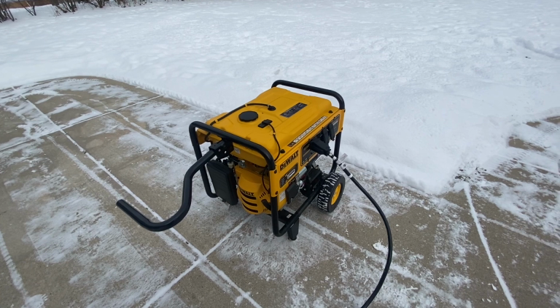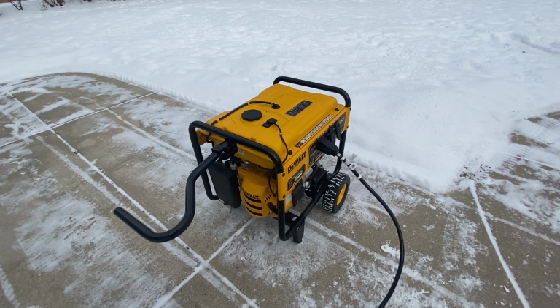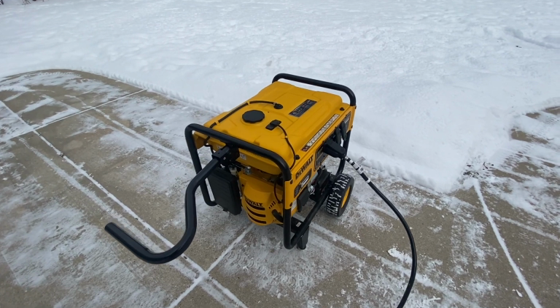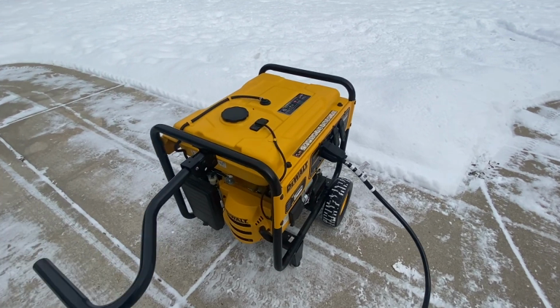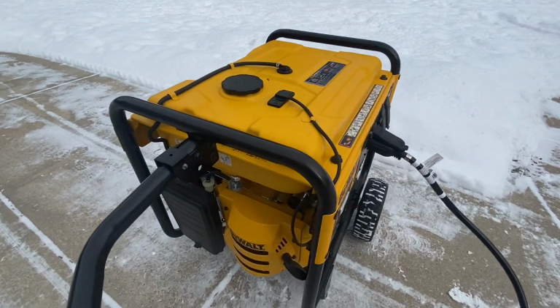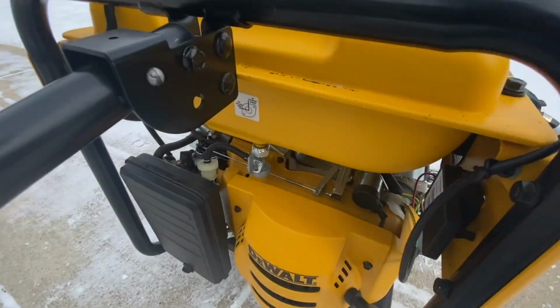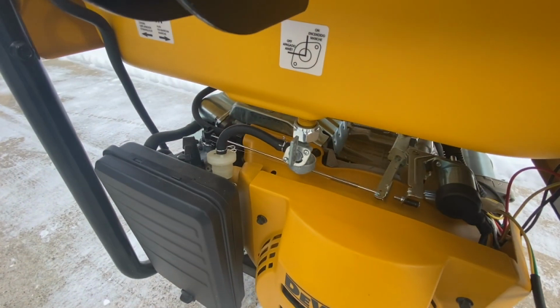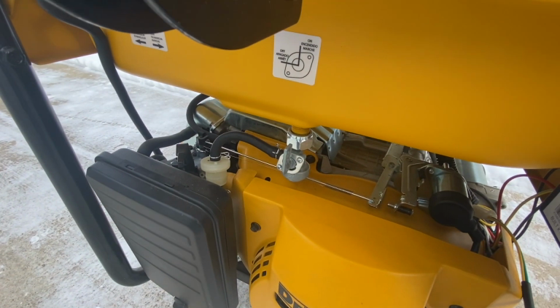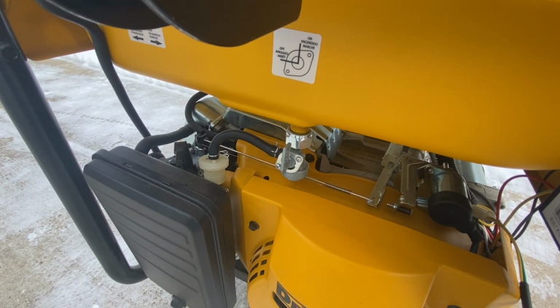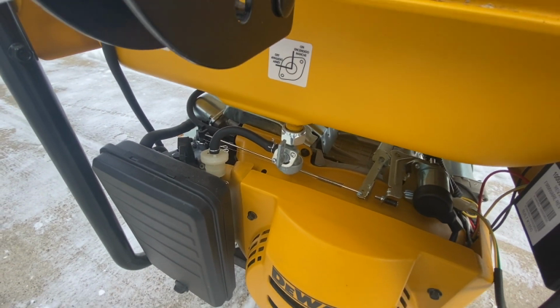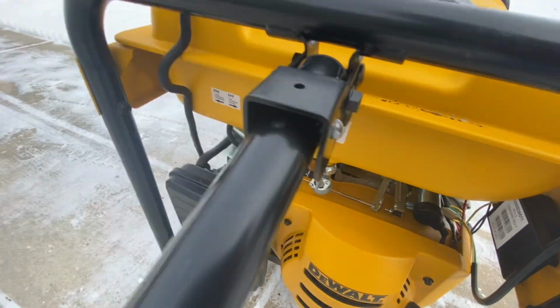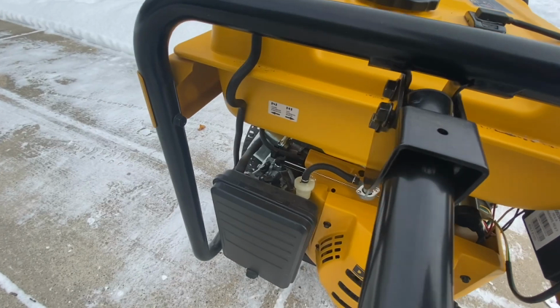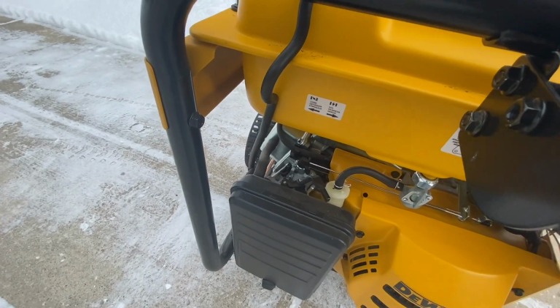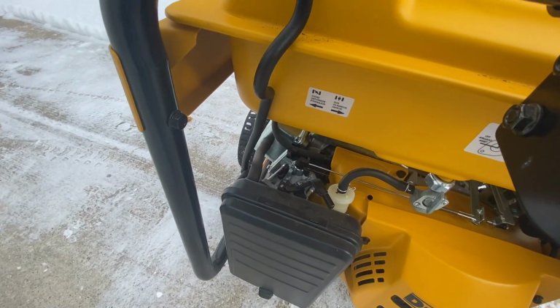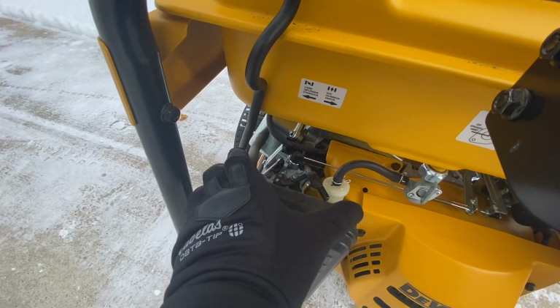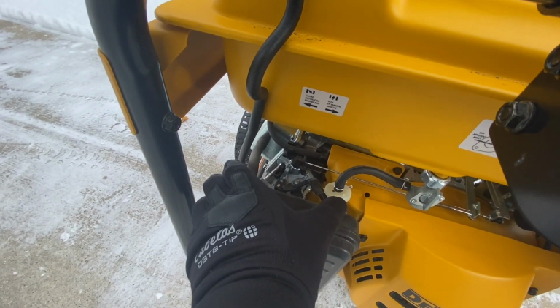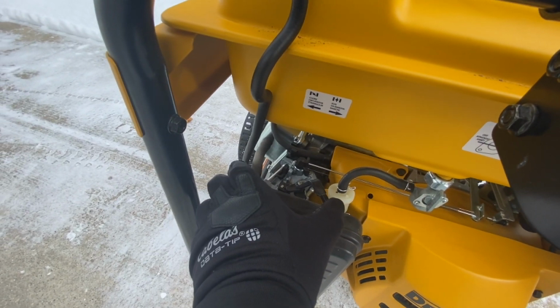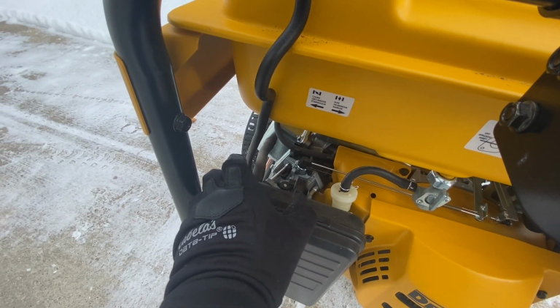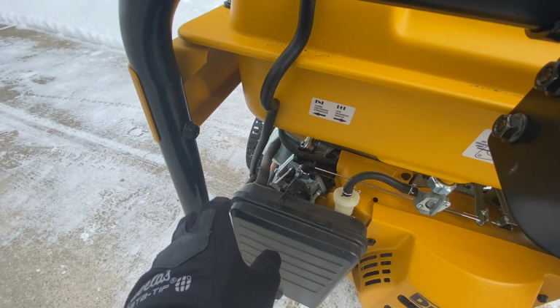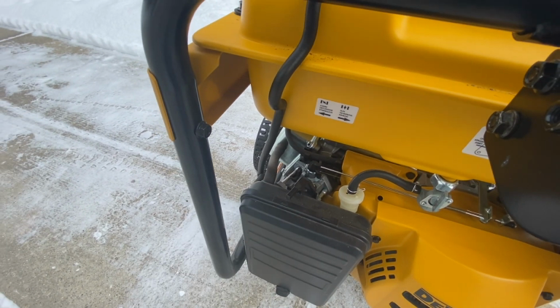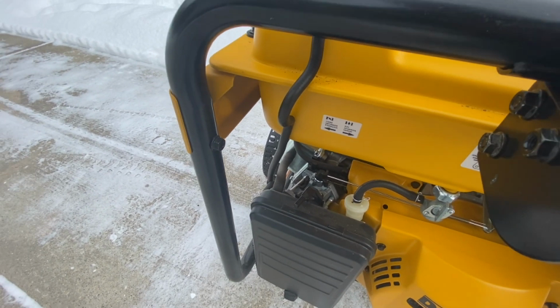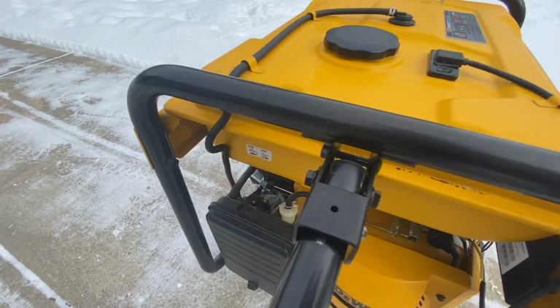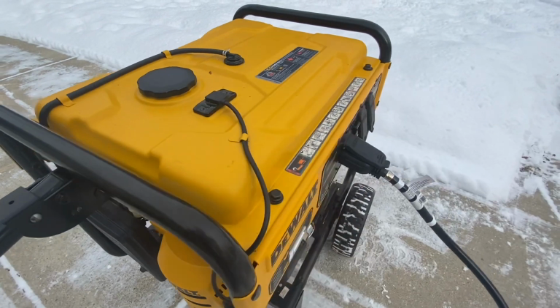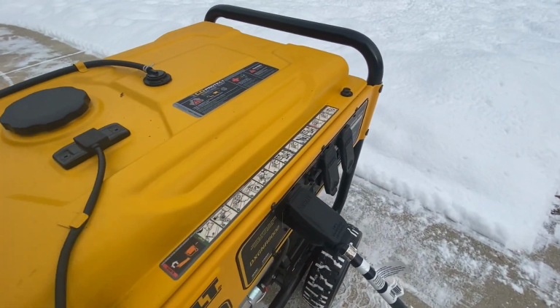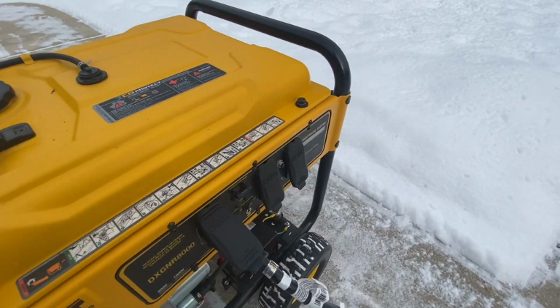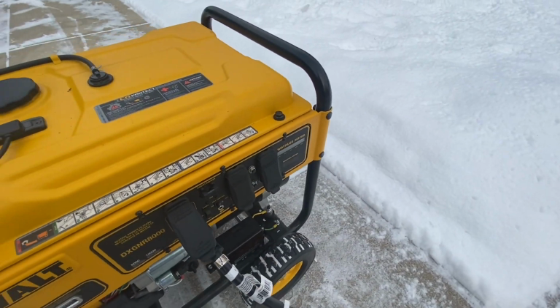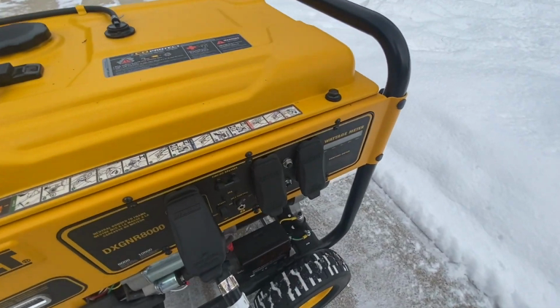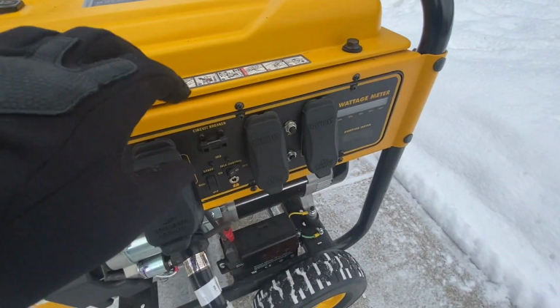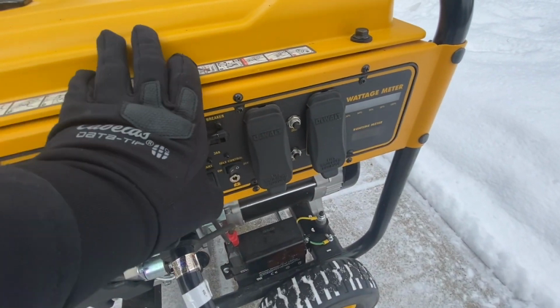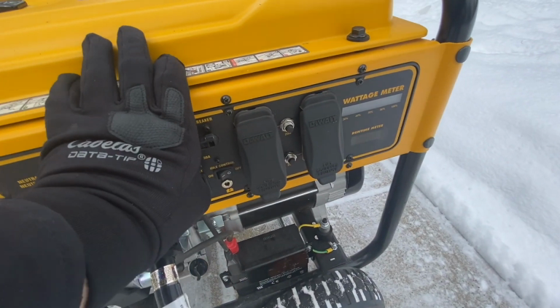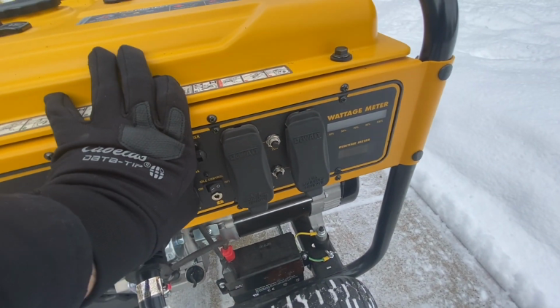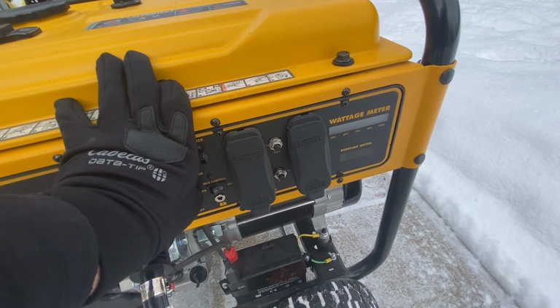It's super cold outside. We've got the fuel set to on. I'm going to turn the choke on, come over here, and use the electric start.